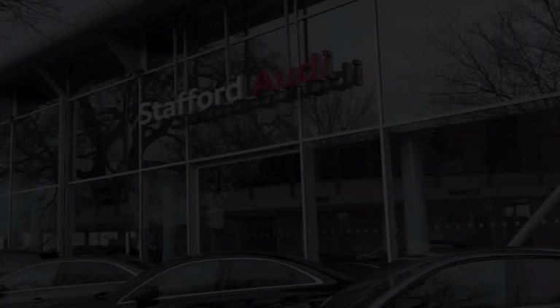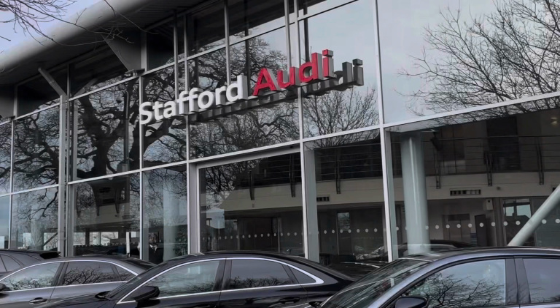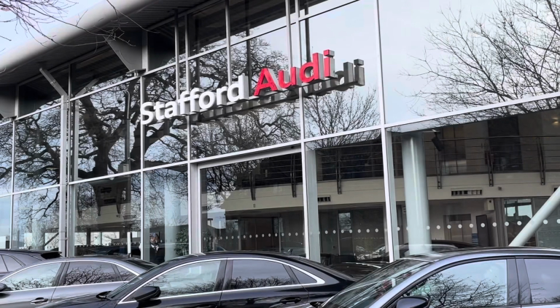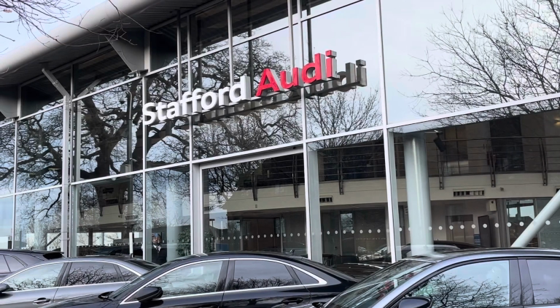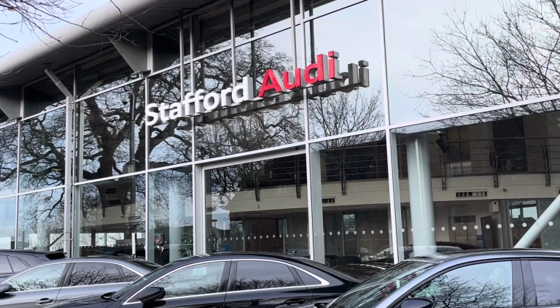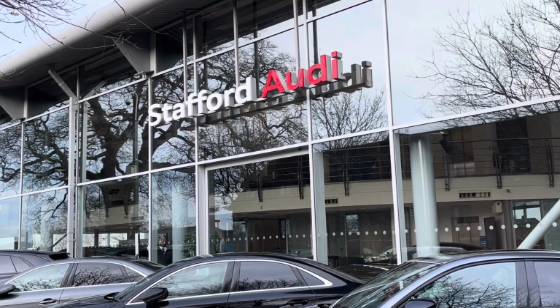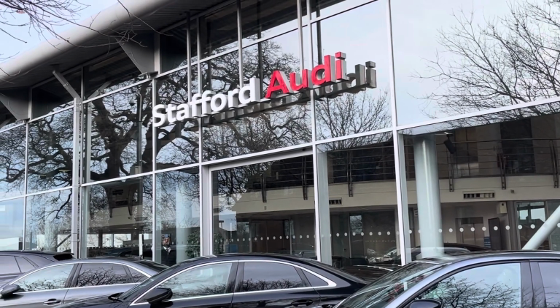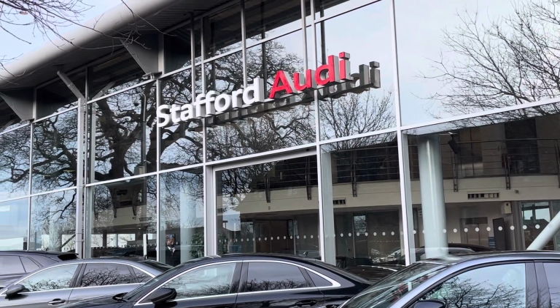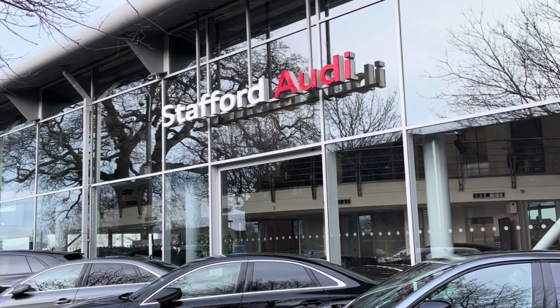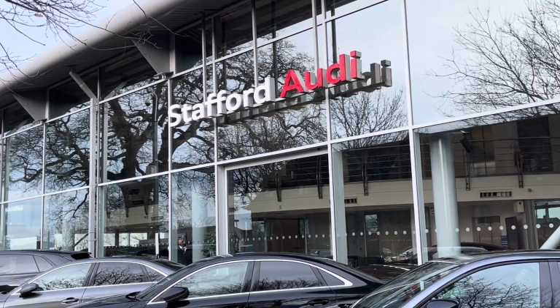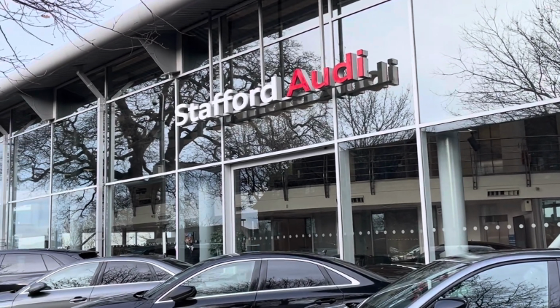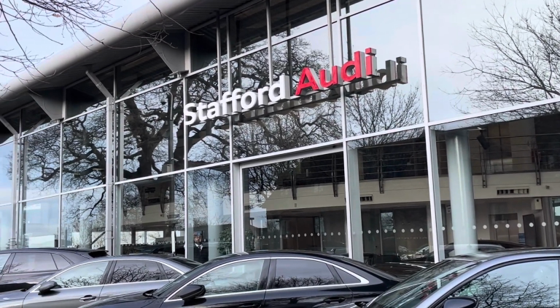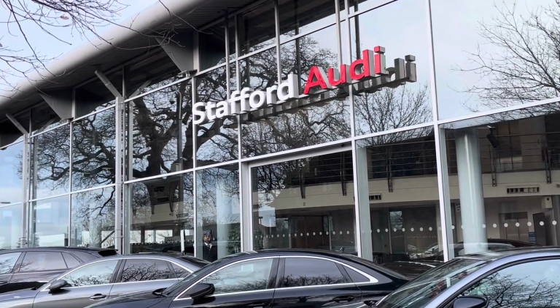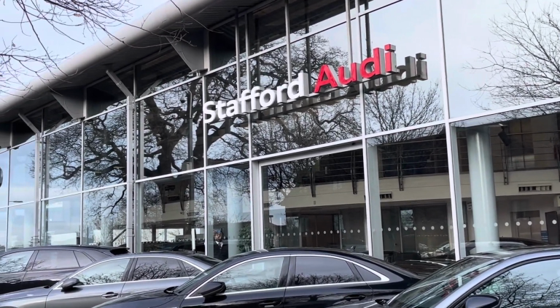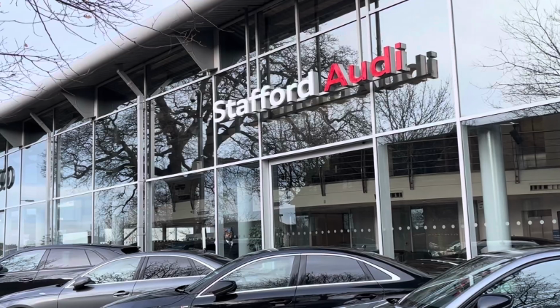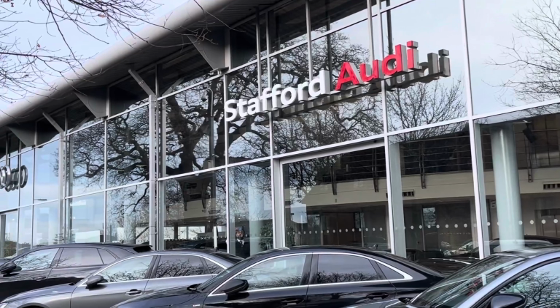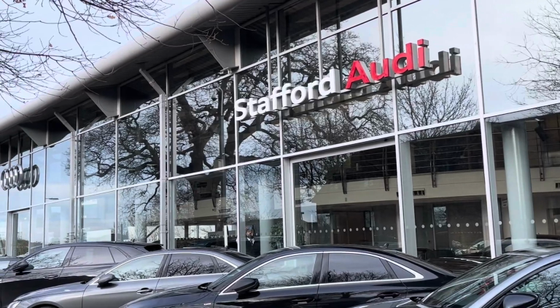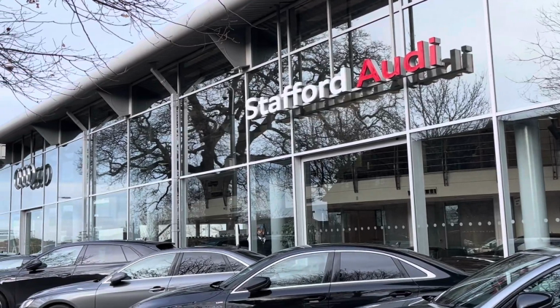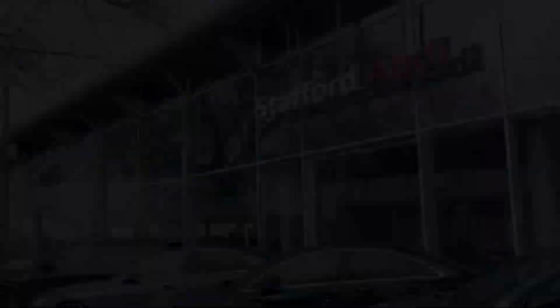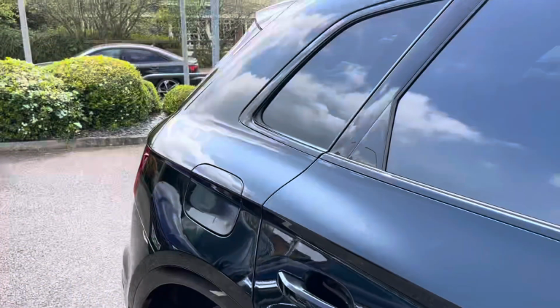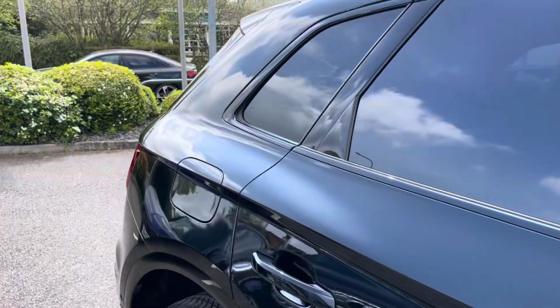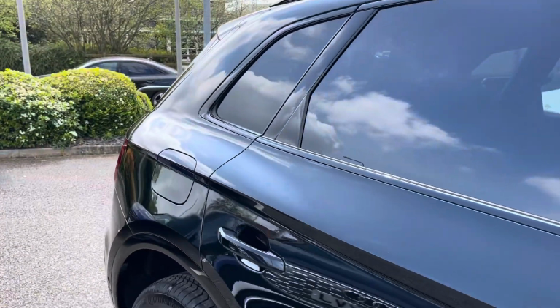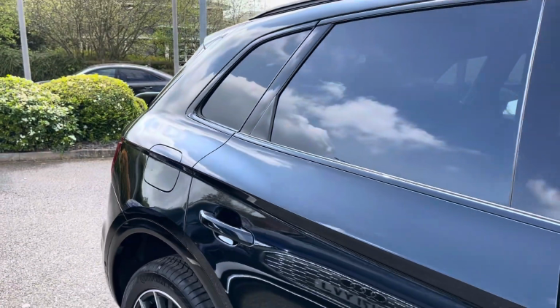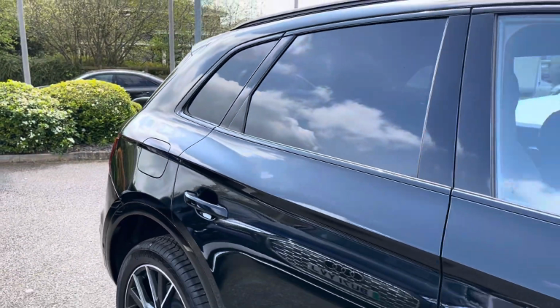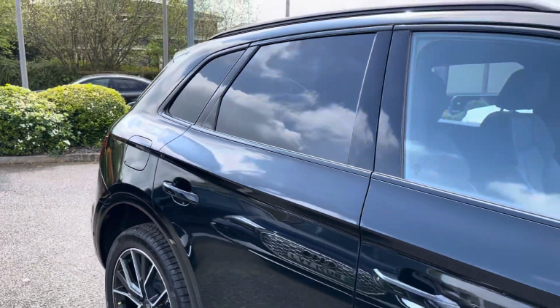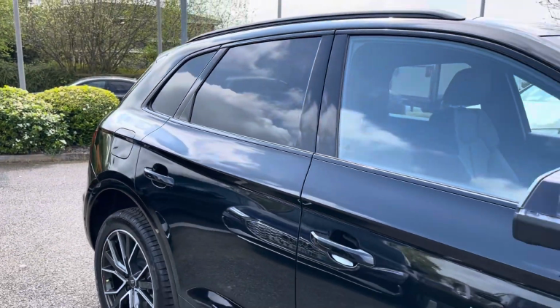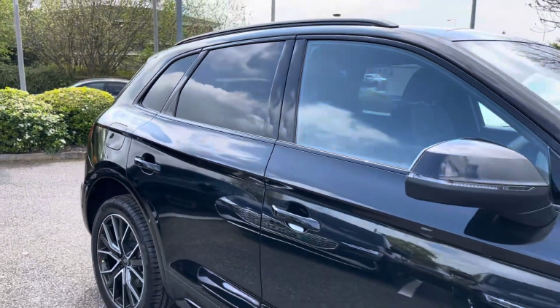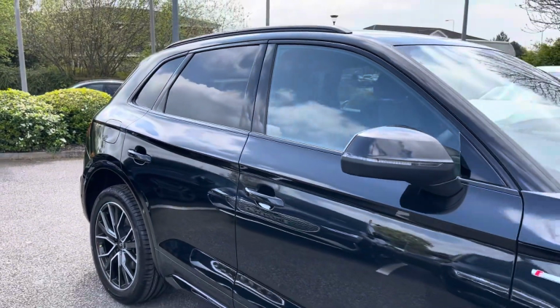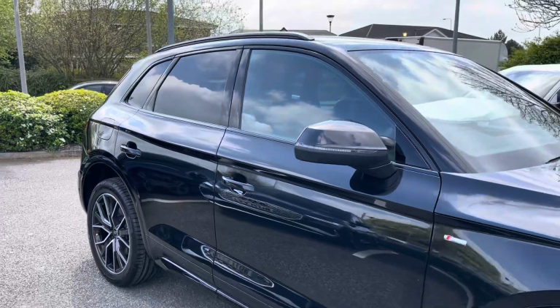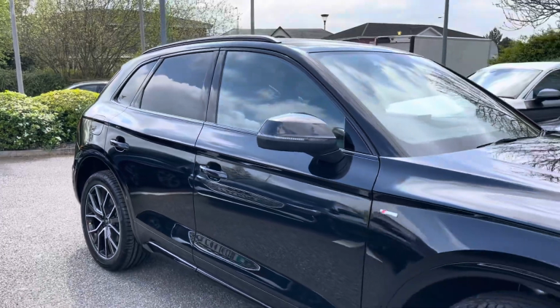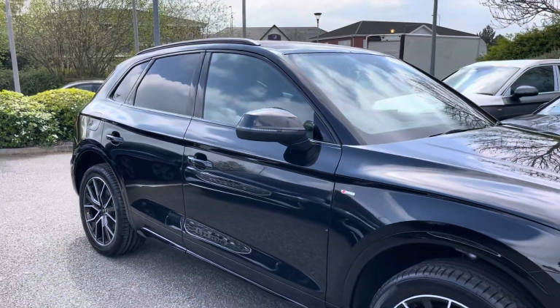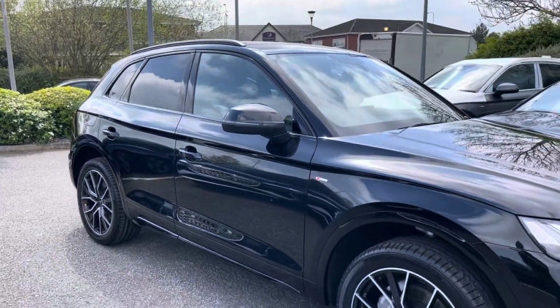Hello, this is Tom from Stafford Audi. Today I'll be taking you around this brand new vehicle which we've just had coming into stock here at the dealership. This is the Audi Q5 Black Edition 40TDI Quattro with S-Tronic transmission.